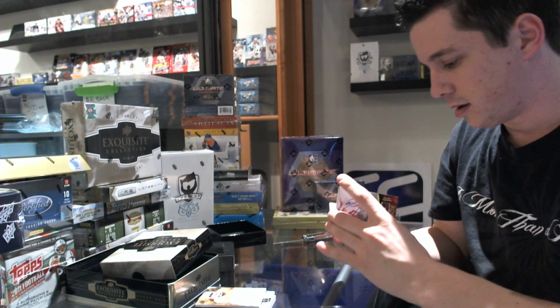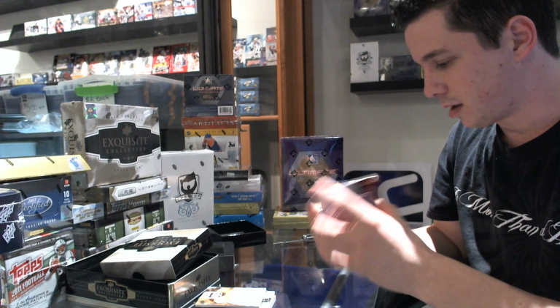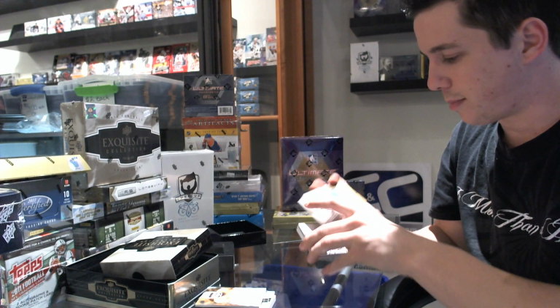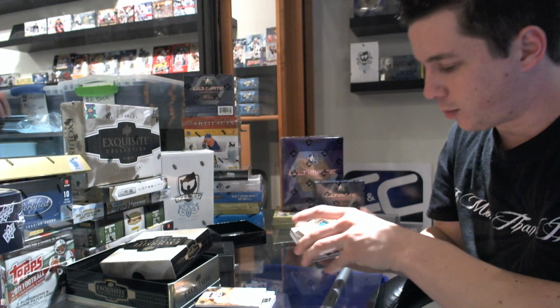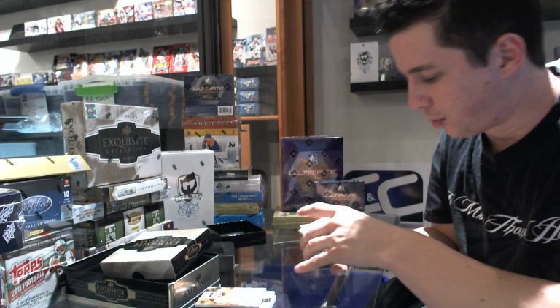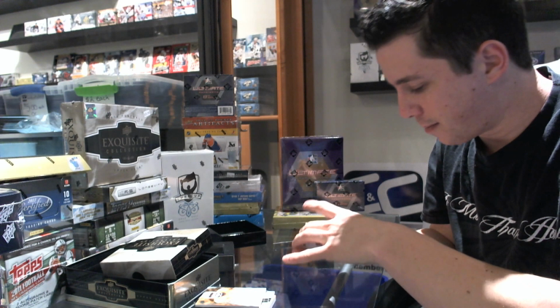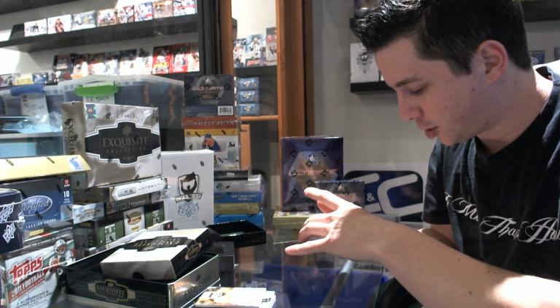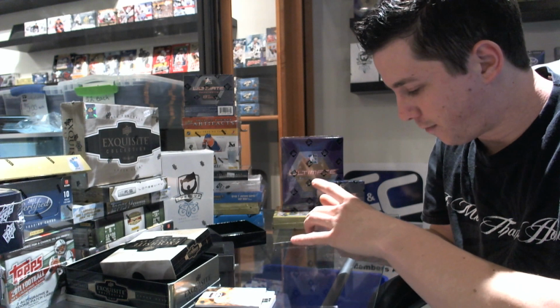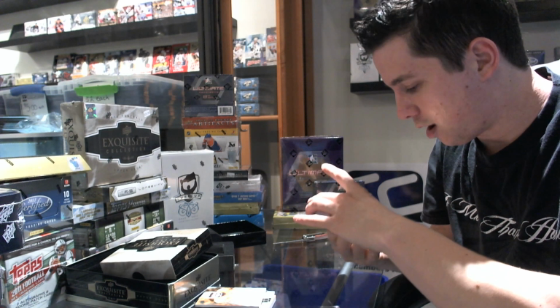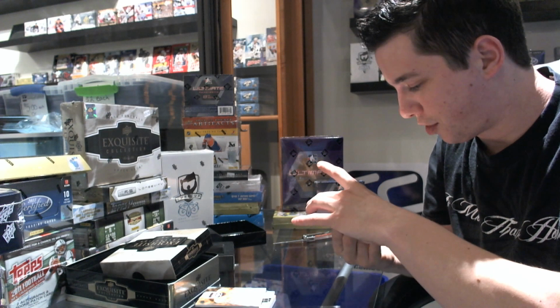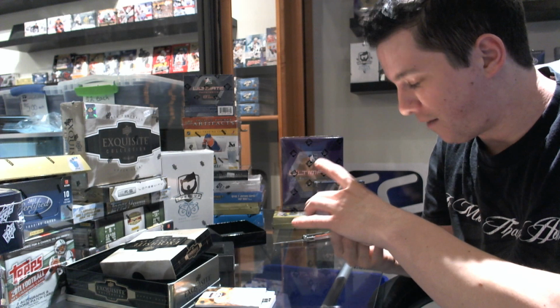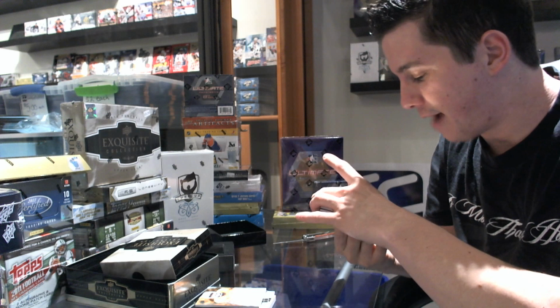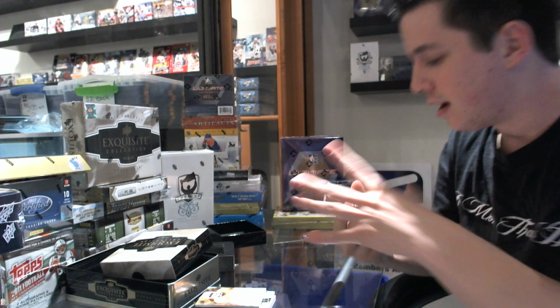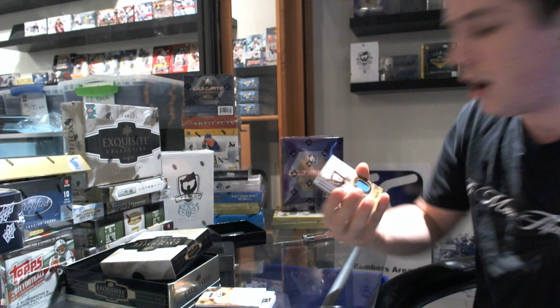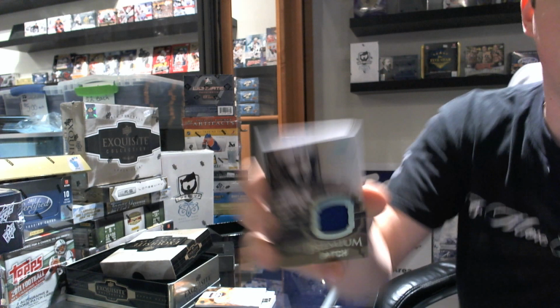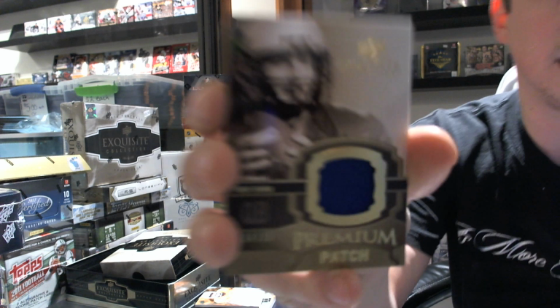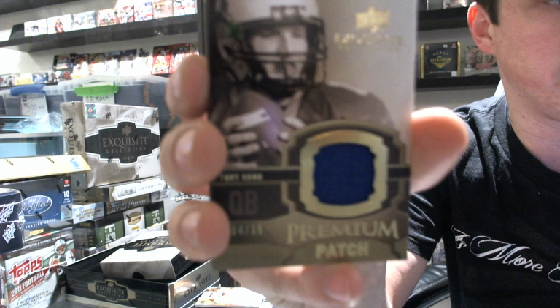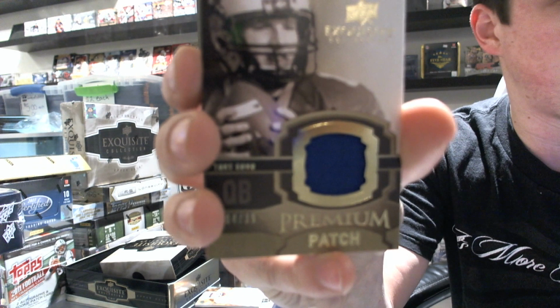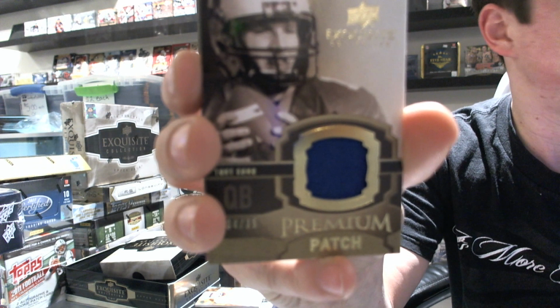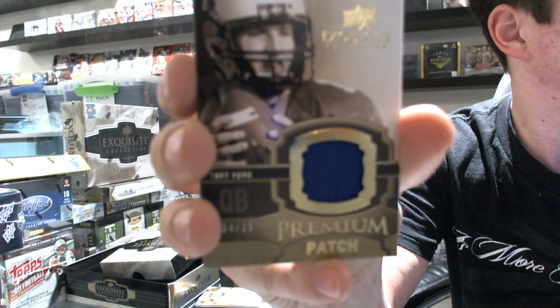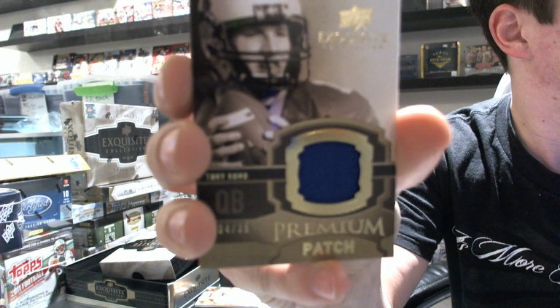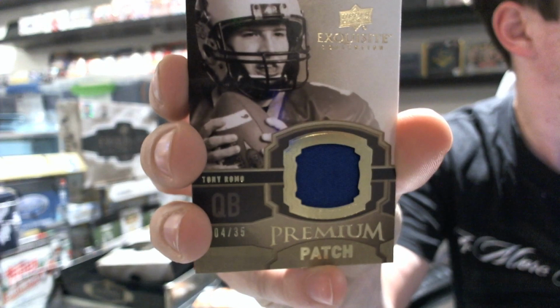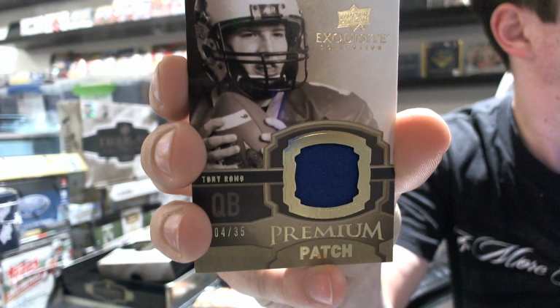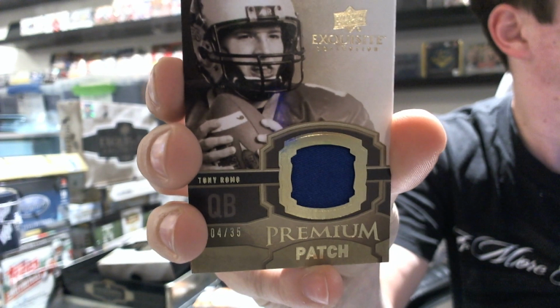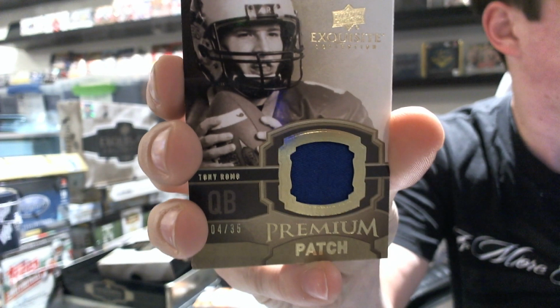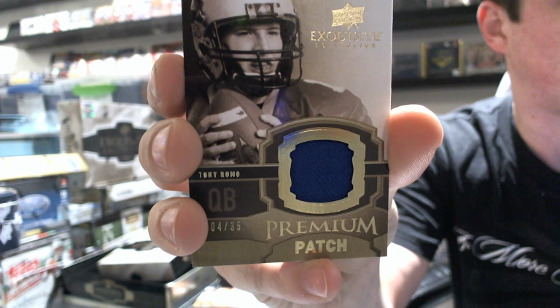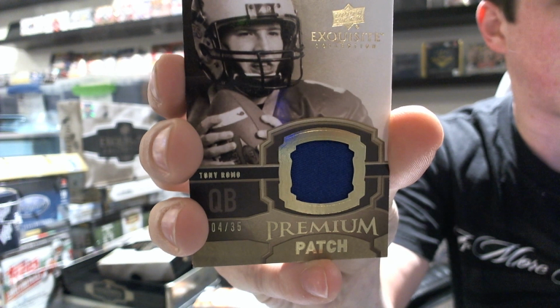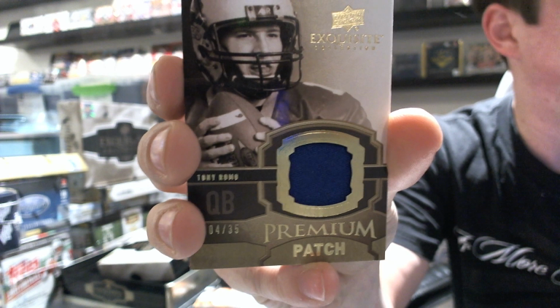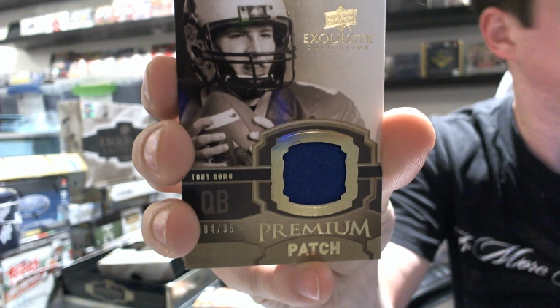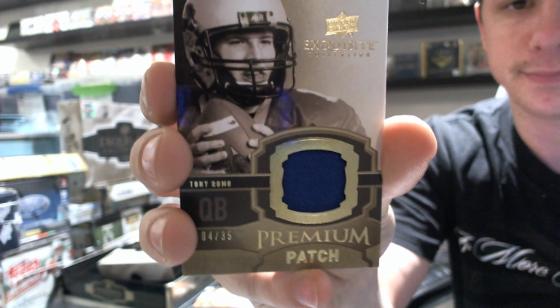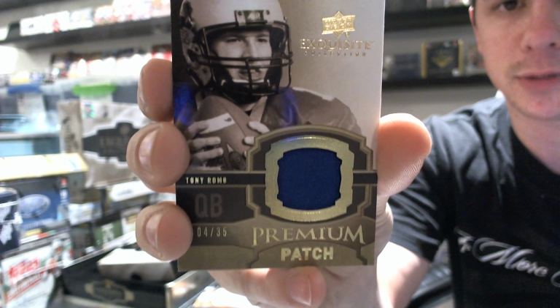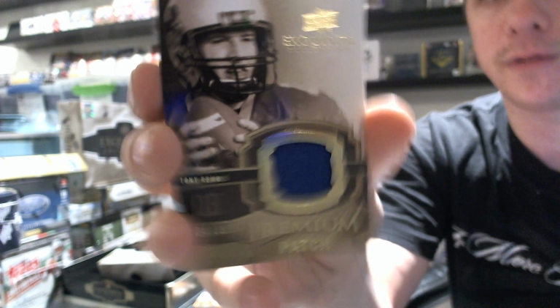Coming from the back, we've got a premium patch, number 4 of 35, of Tony Romo.